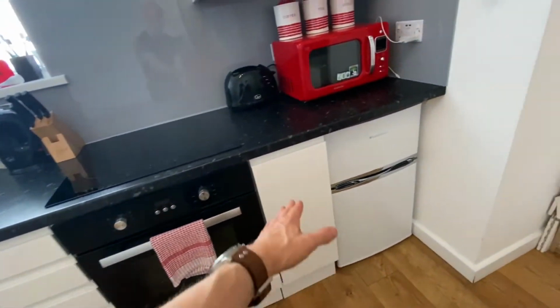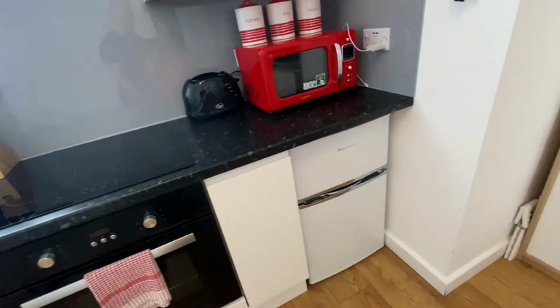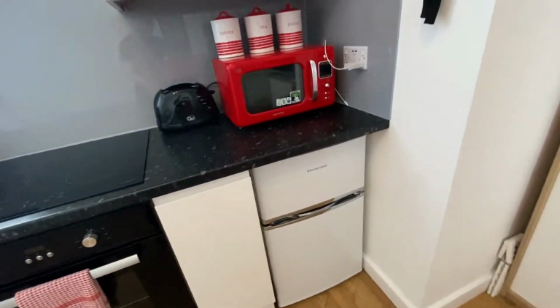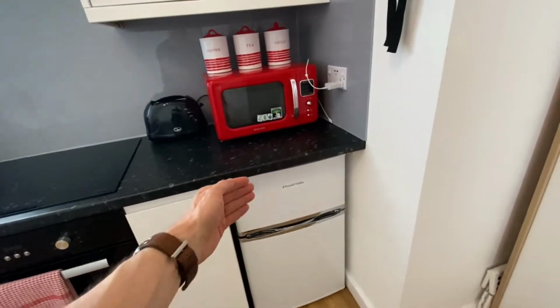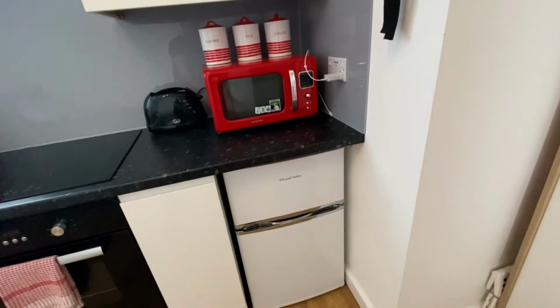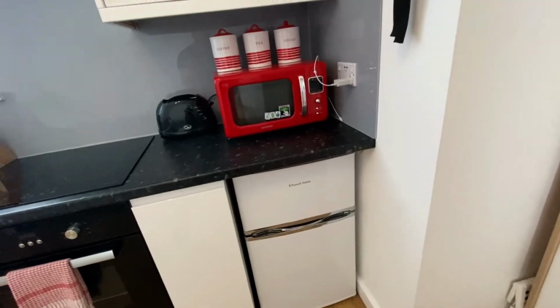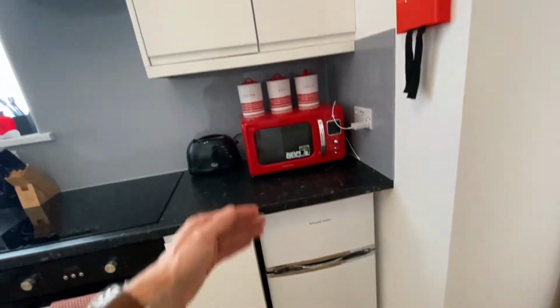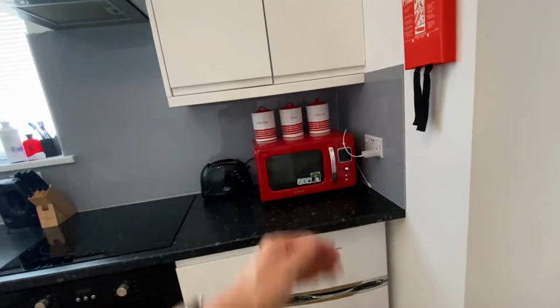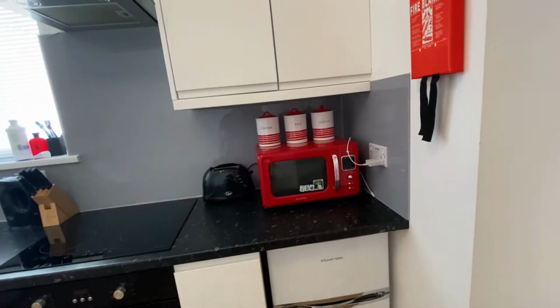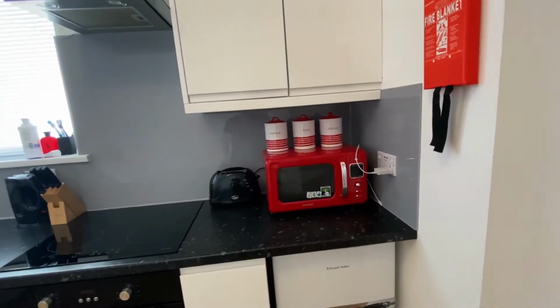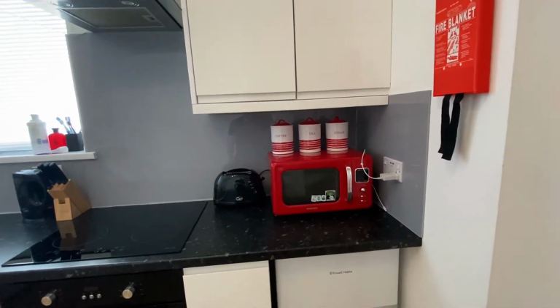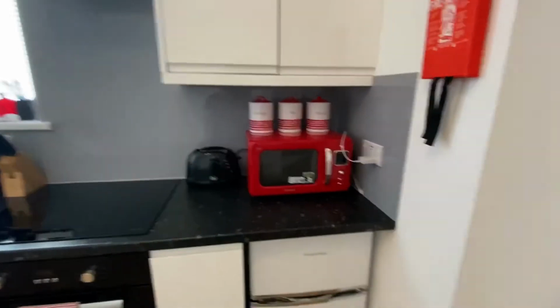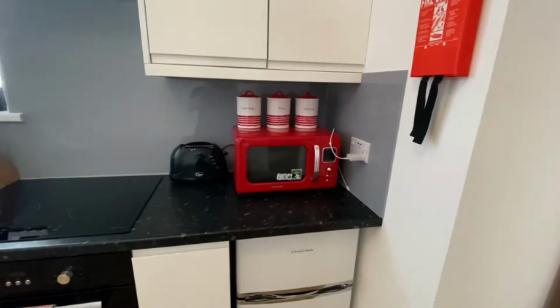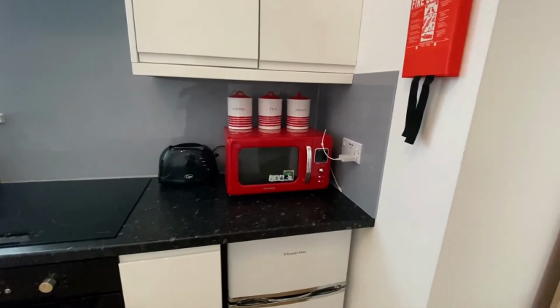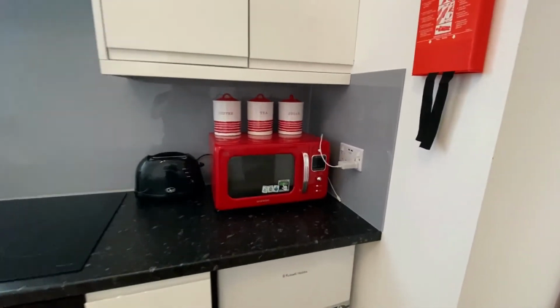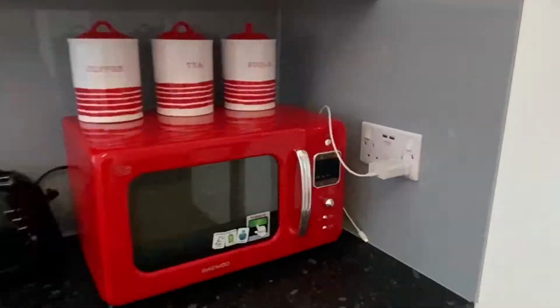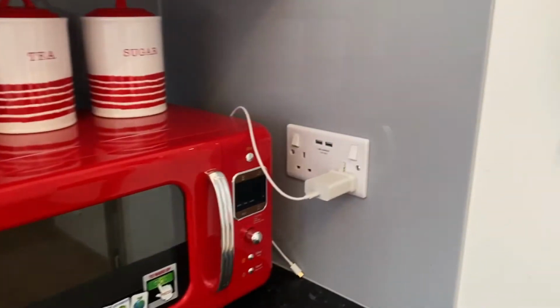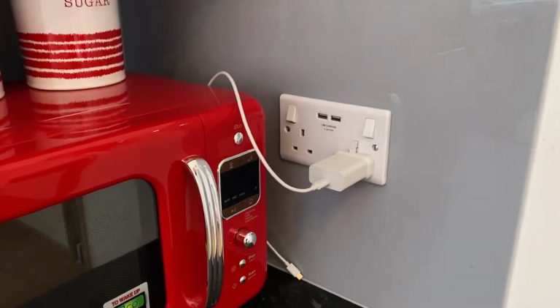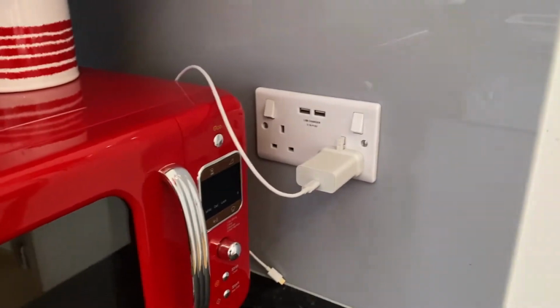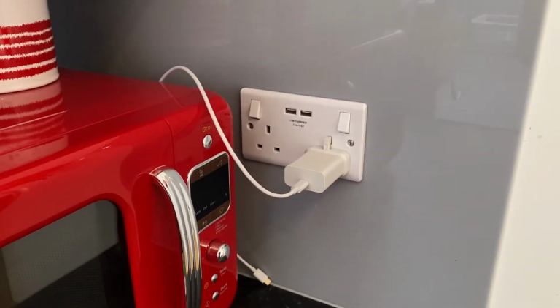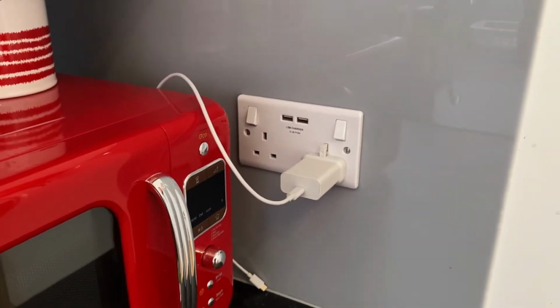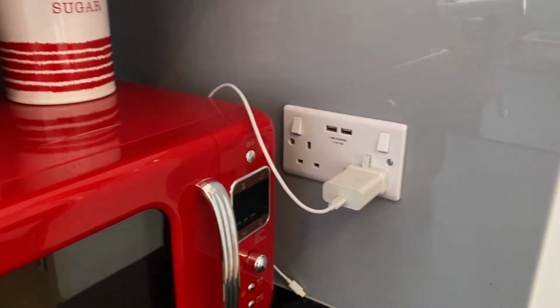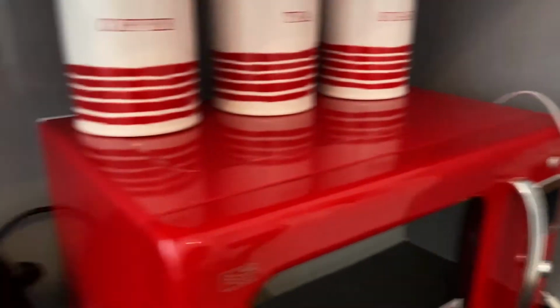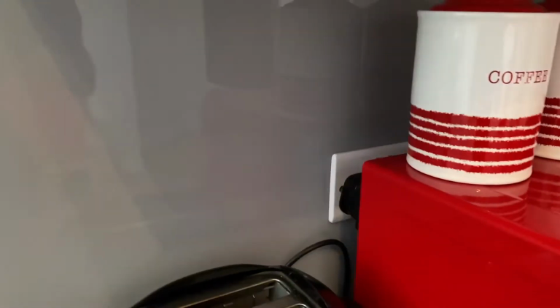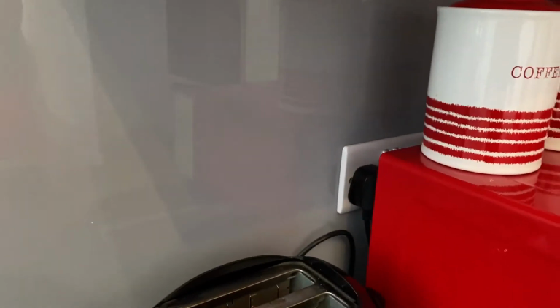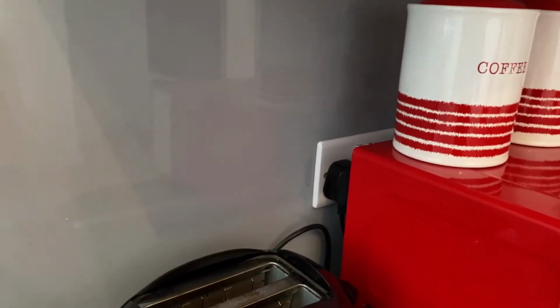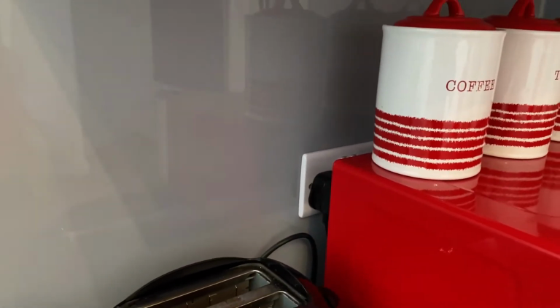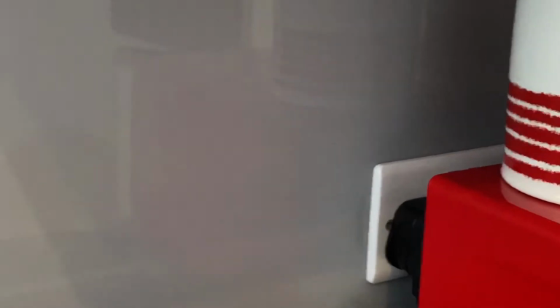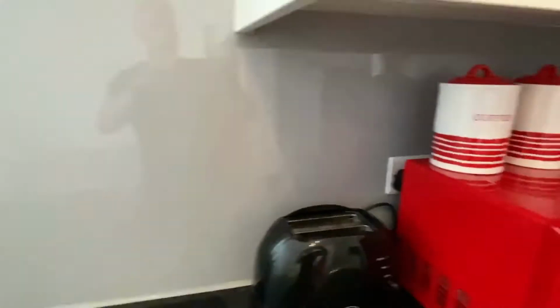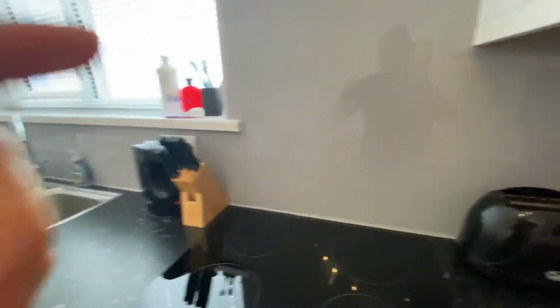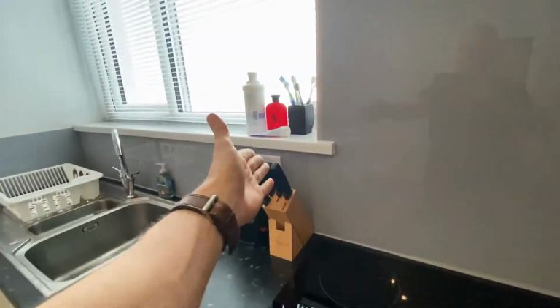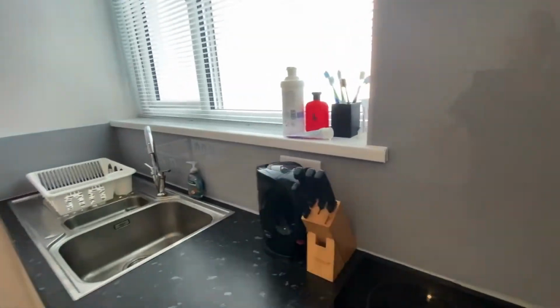There's more storage next to the oven, and then there's a Russell Hobbs fridge freezer. It also comes with a retro-style microwave. If you look next to the microwave, you can see USB plug sockets there, and there are also more plug sockets behind the microwave and over there as well.